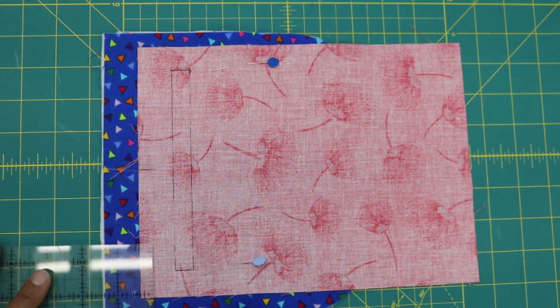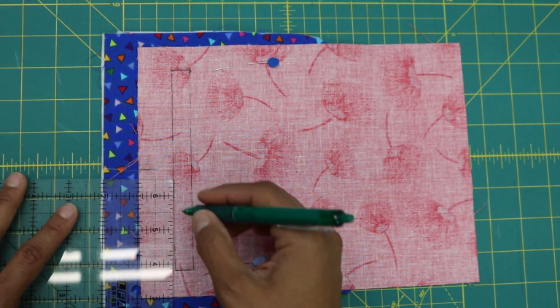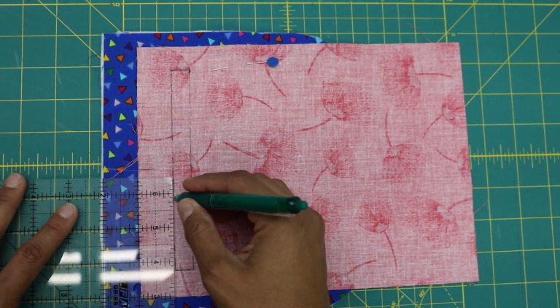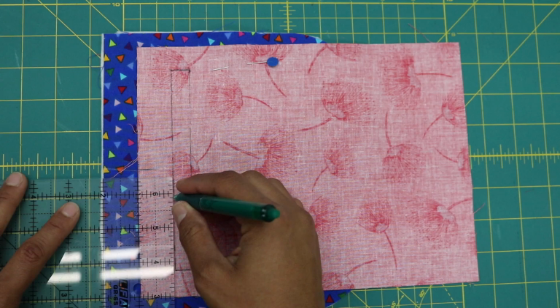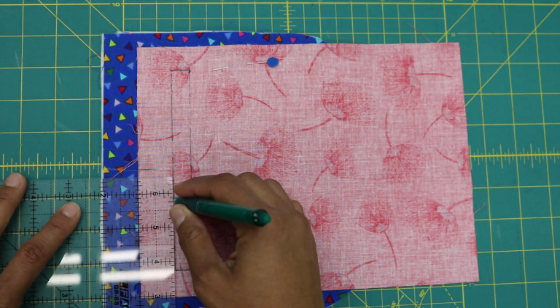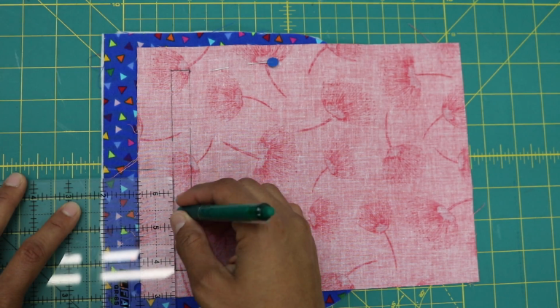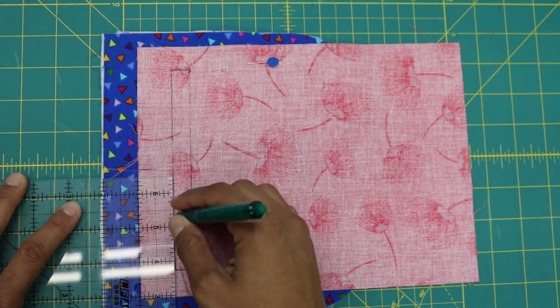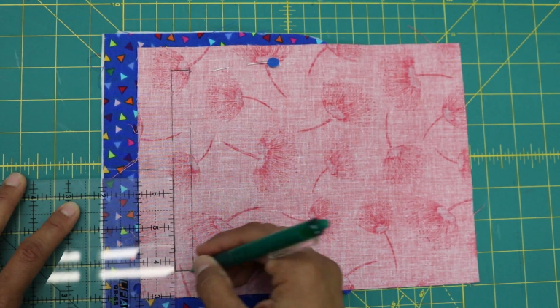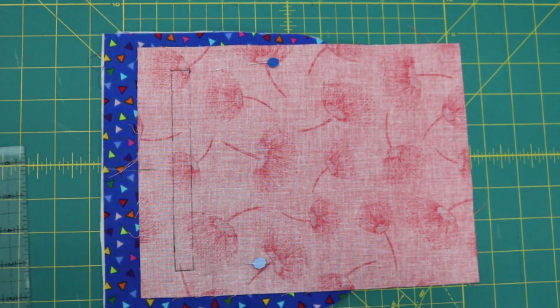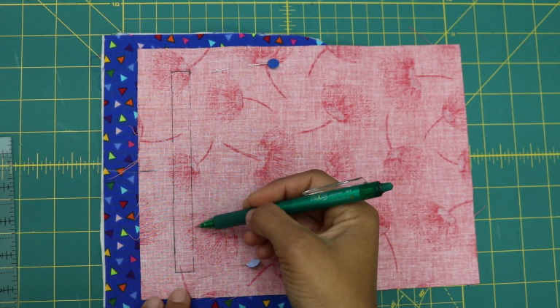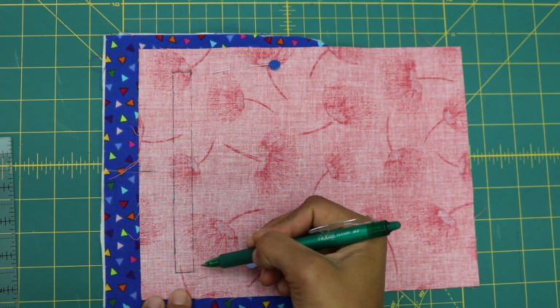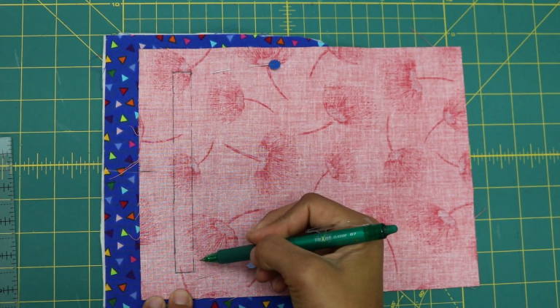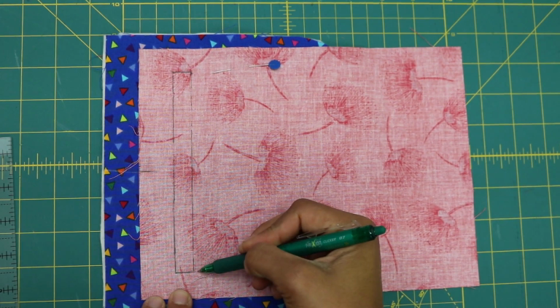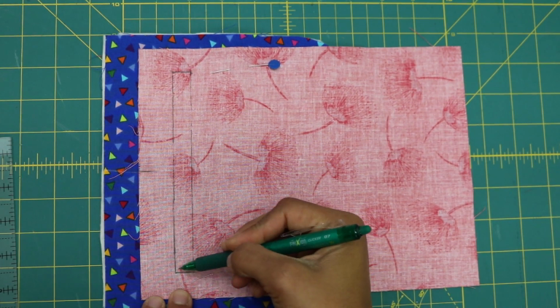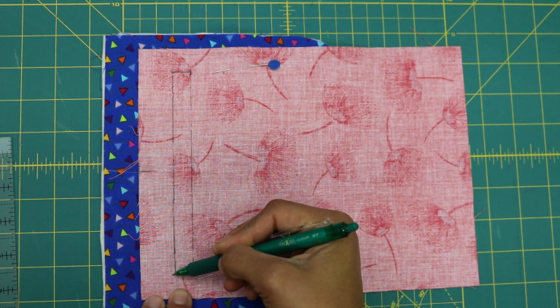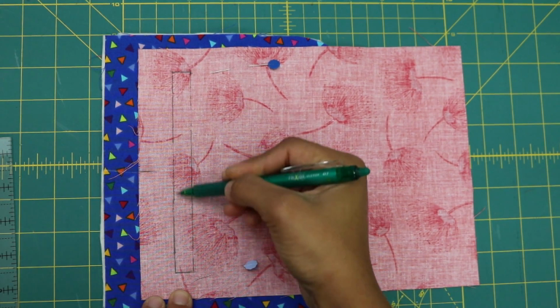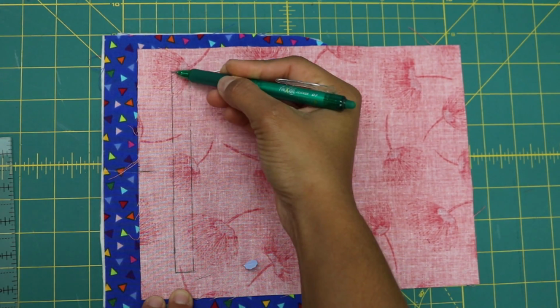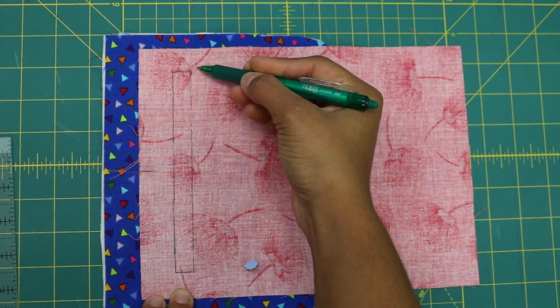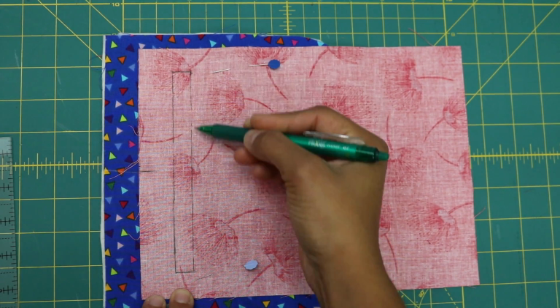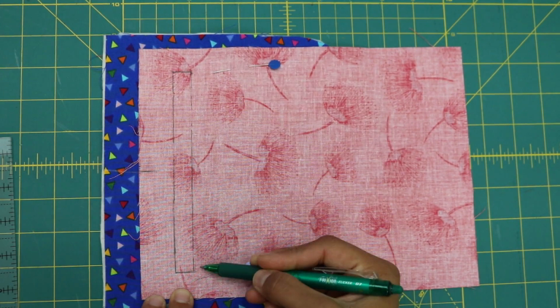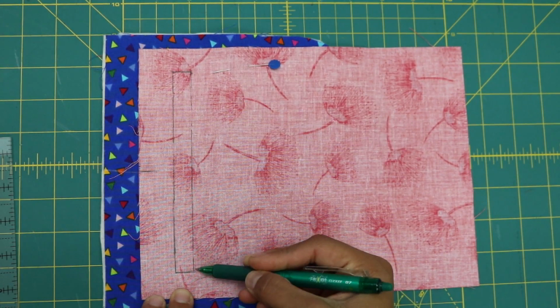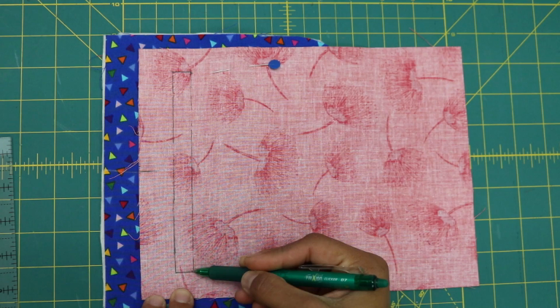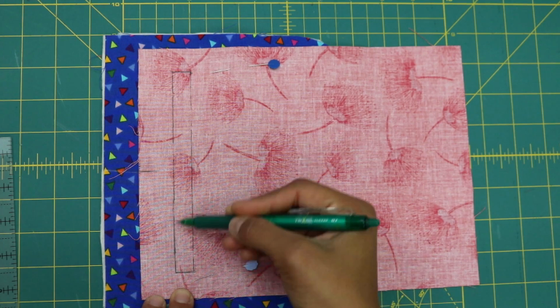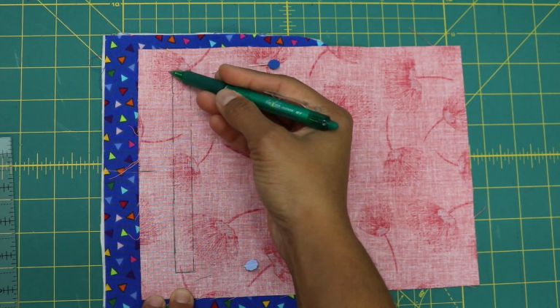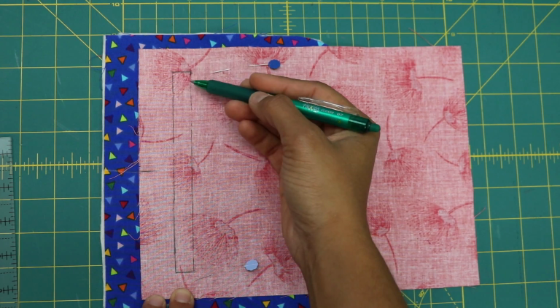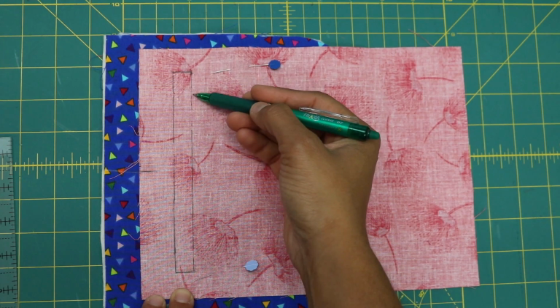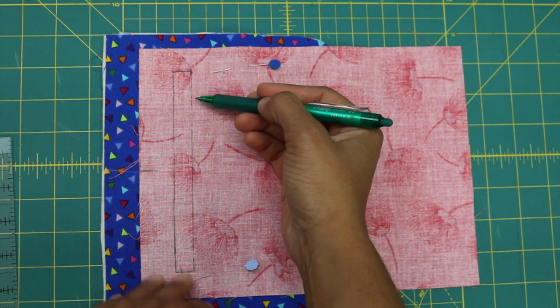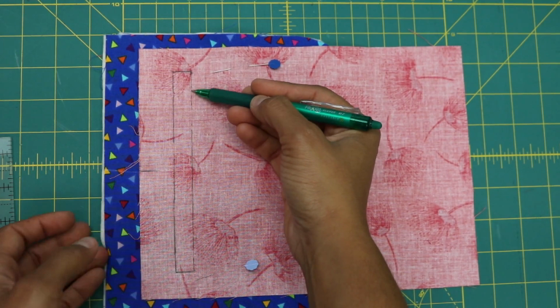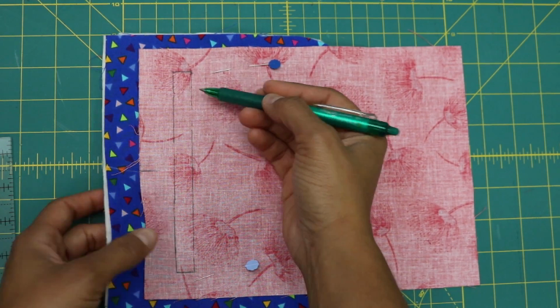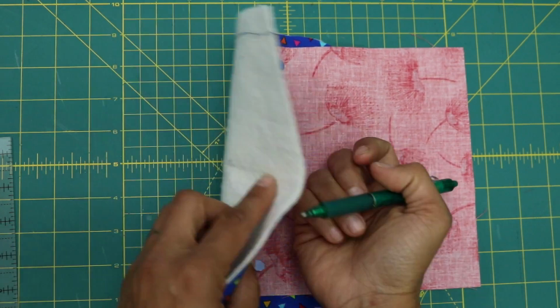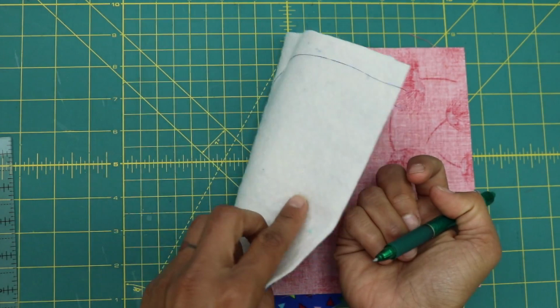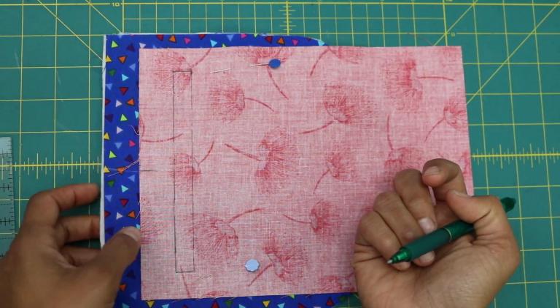Next we'll head to the sewing machine to stitch on the lines that we just drew, pivoting on all the corners, and we're stitching through all the layers.